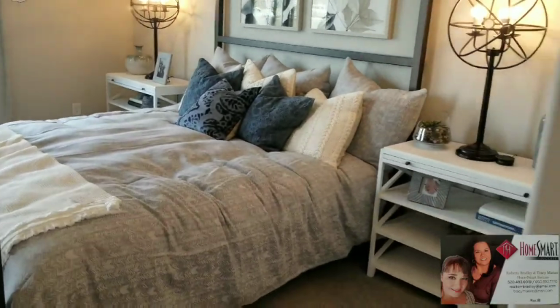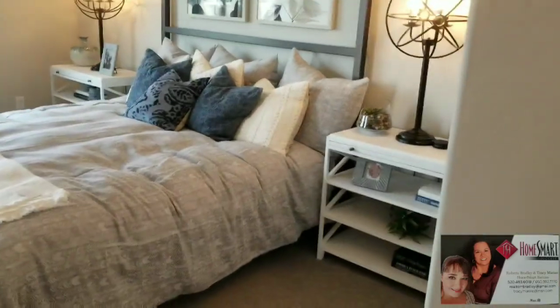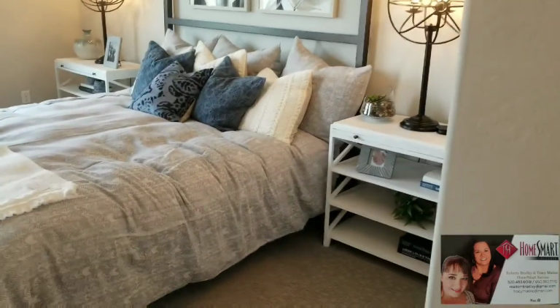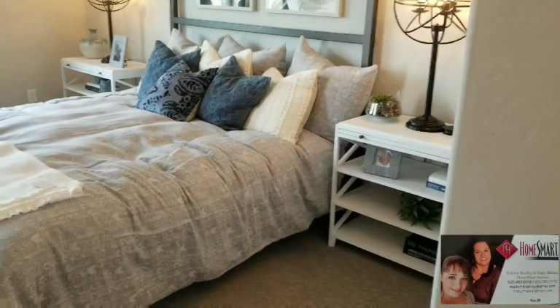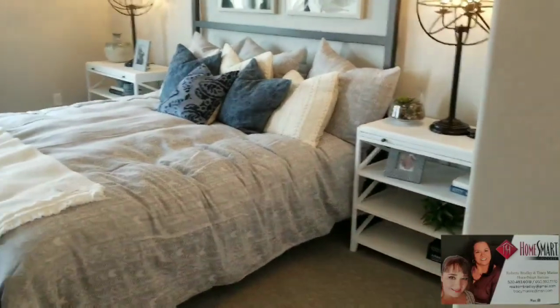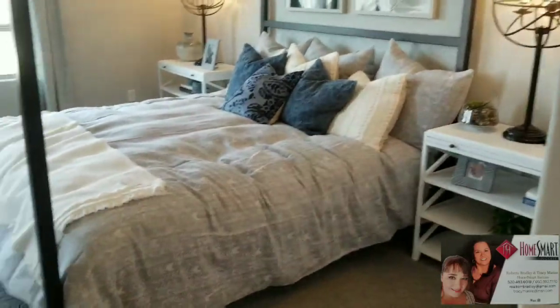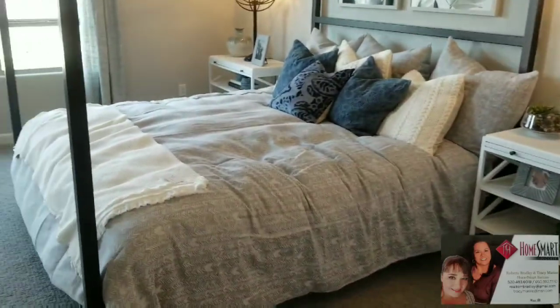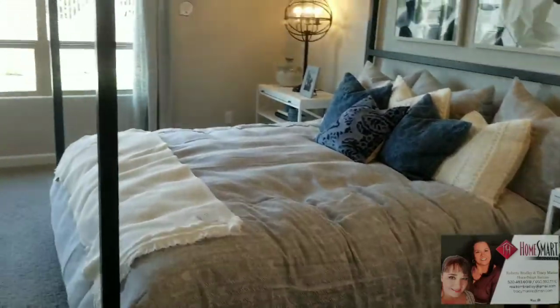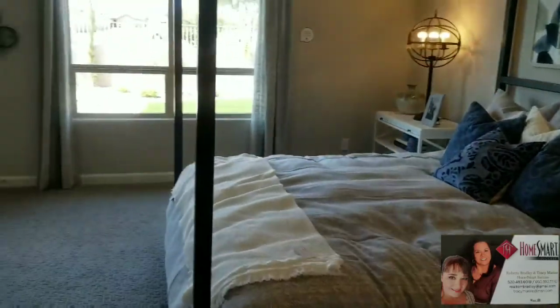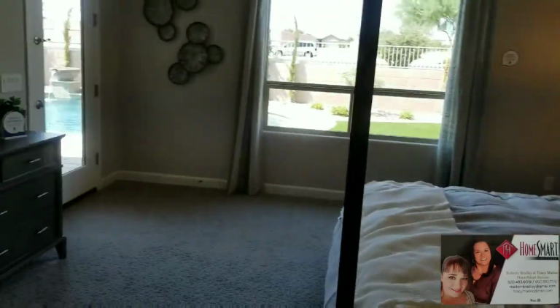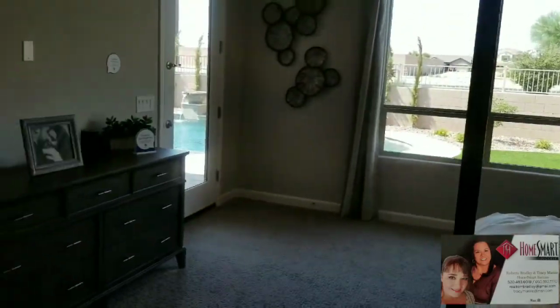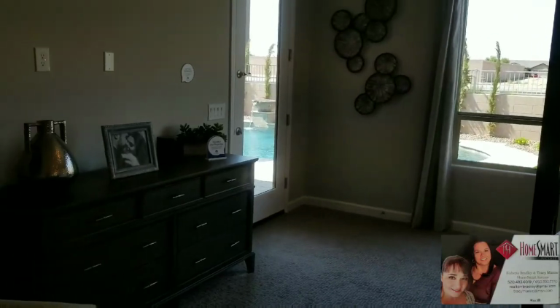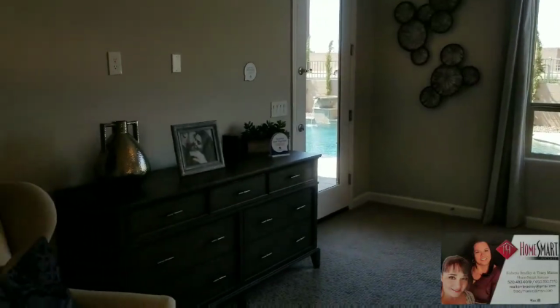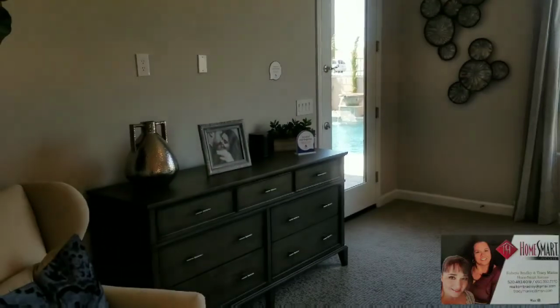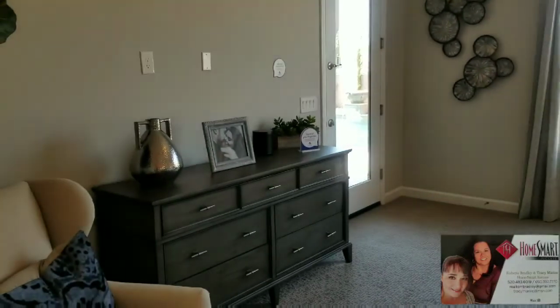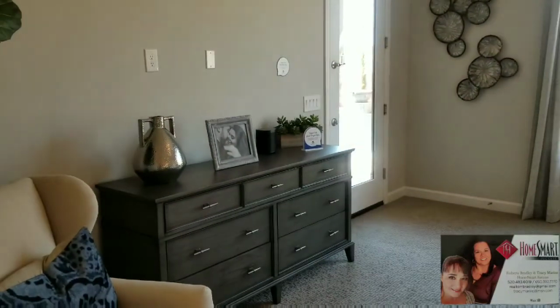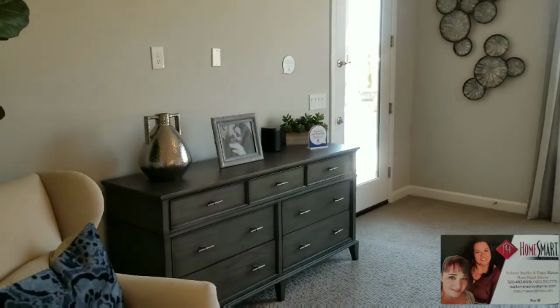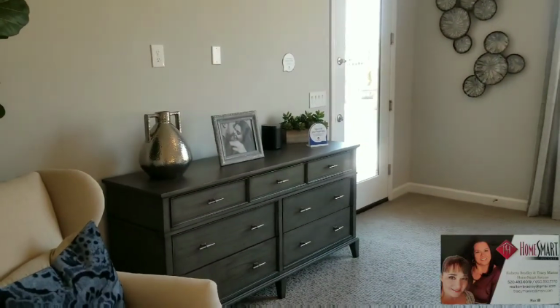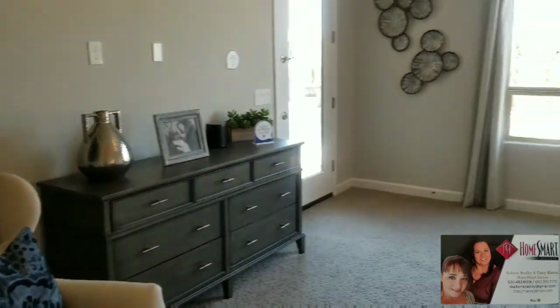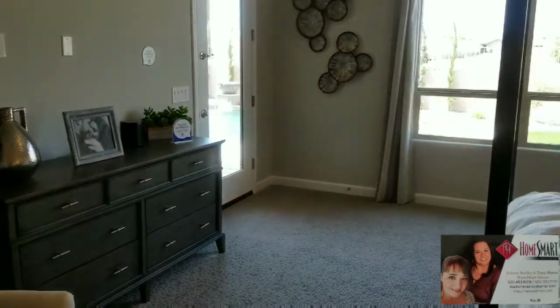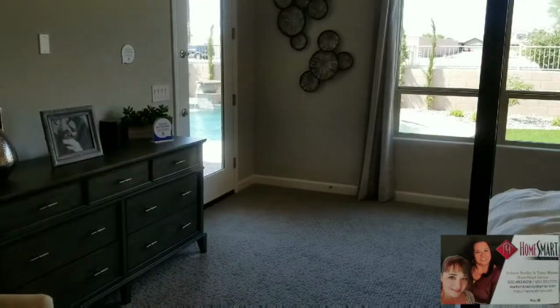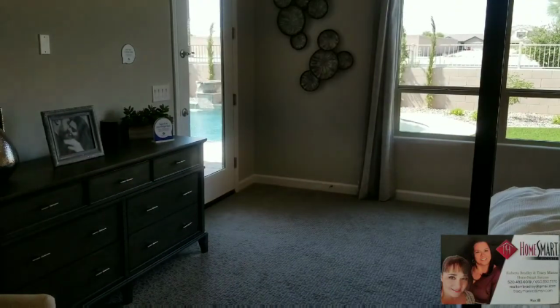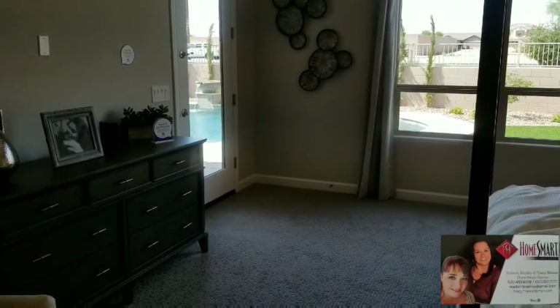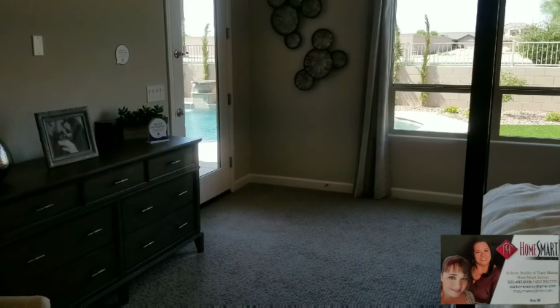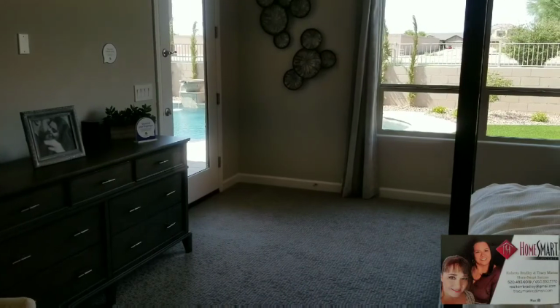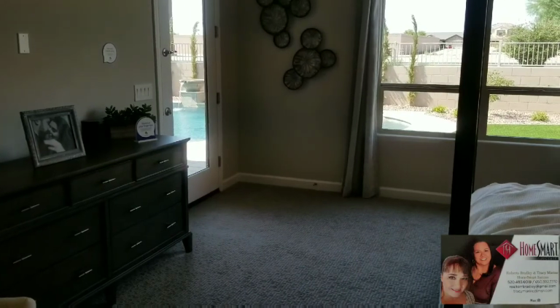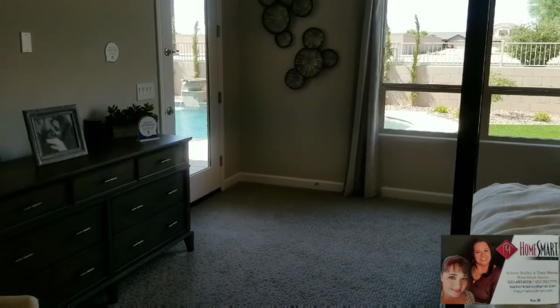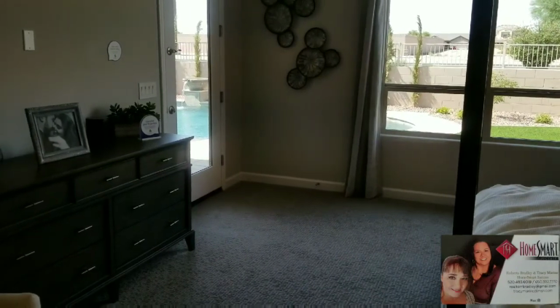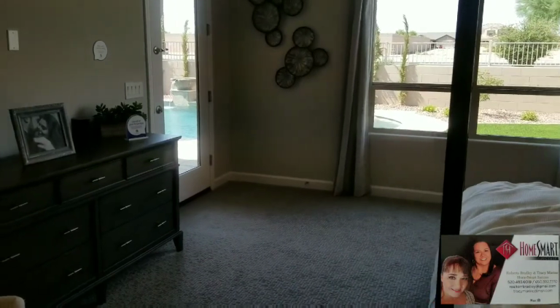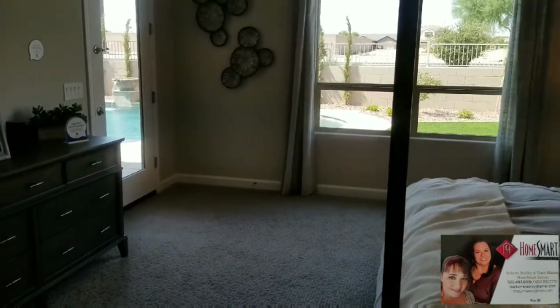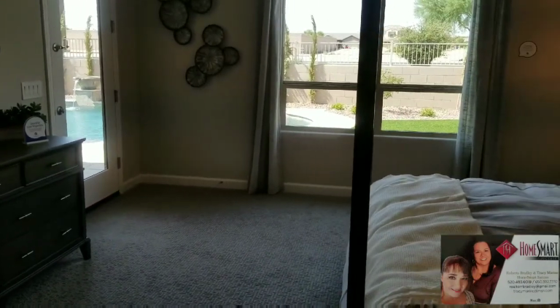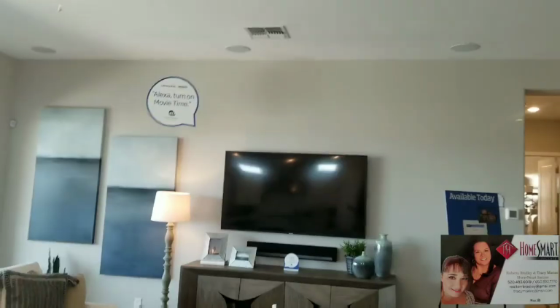It's a good-size master bedroom with a door that goes out to the back patio. Now we're going to go ahead and go outside and take you through the next-gen apartment.